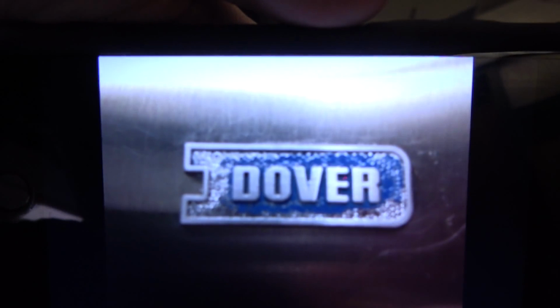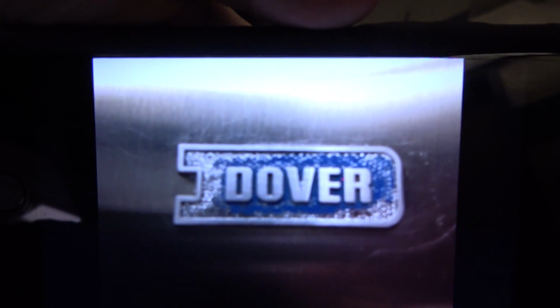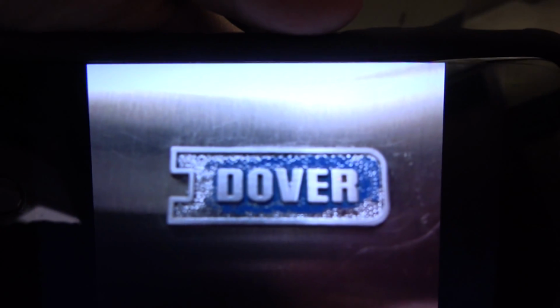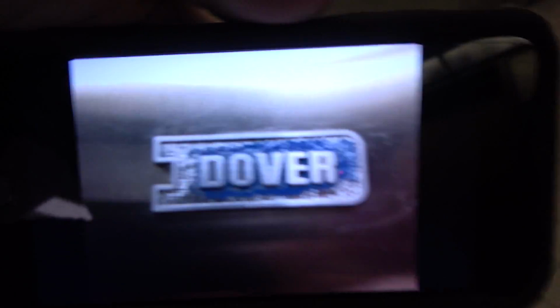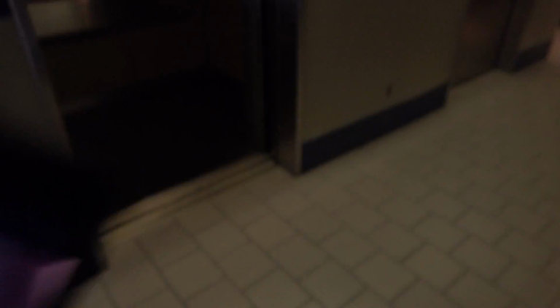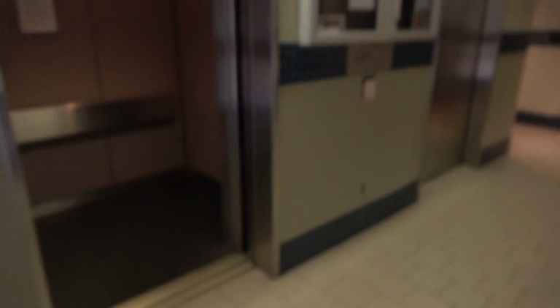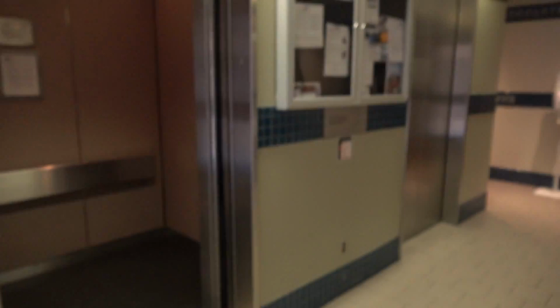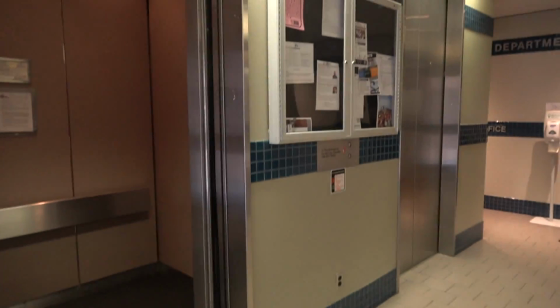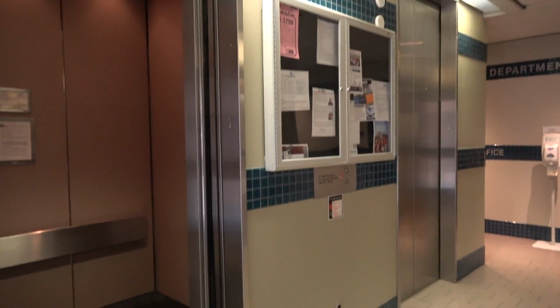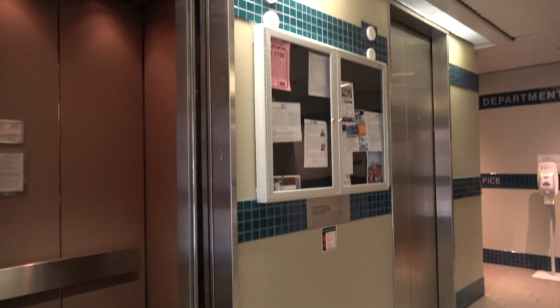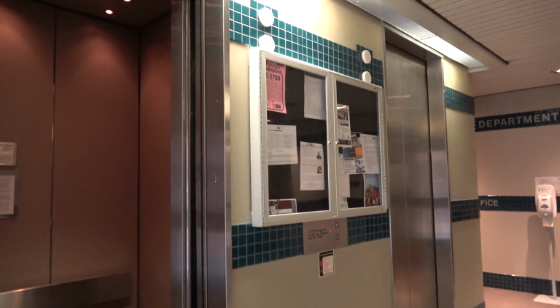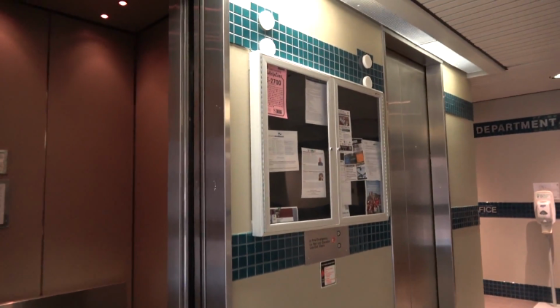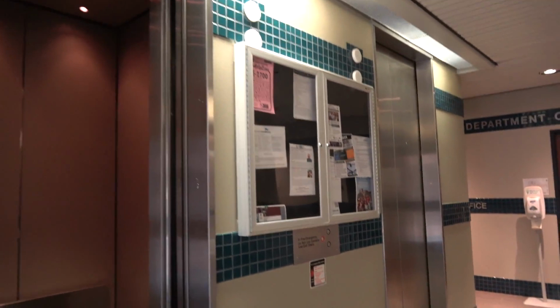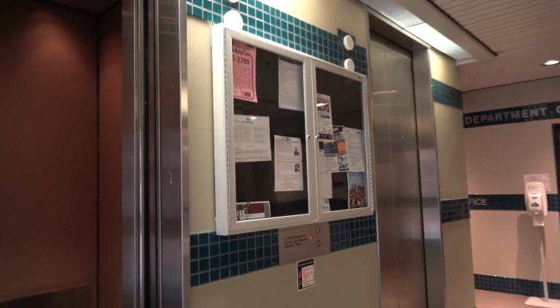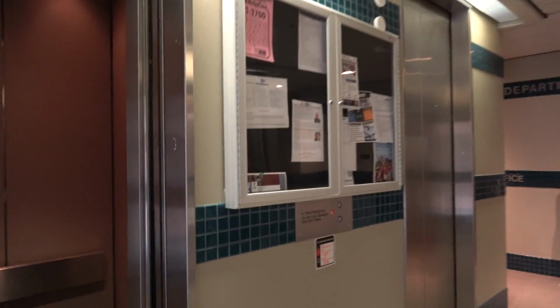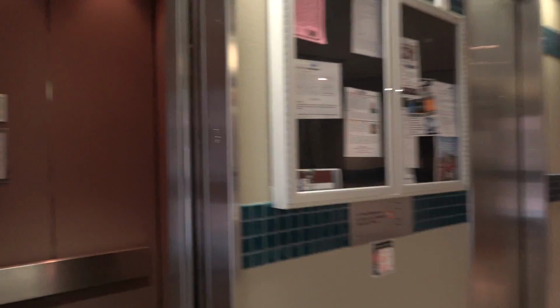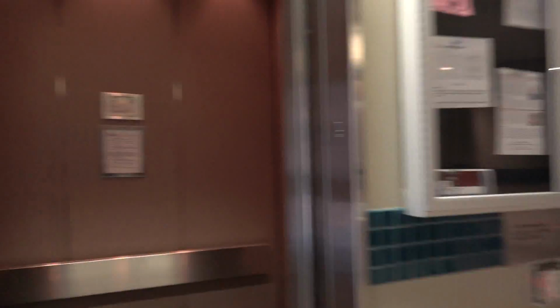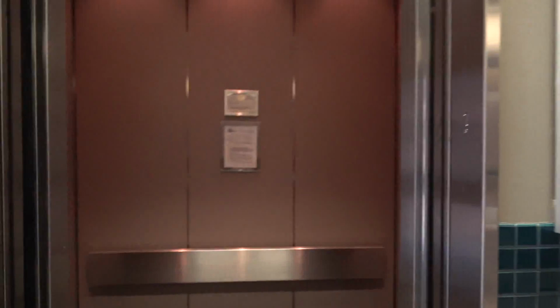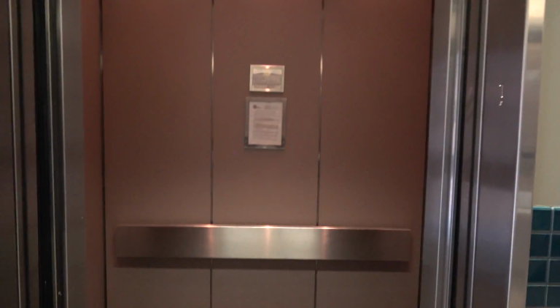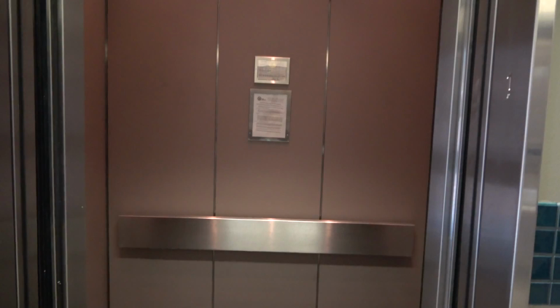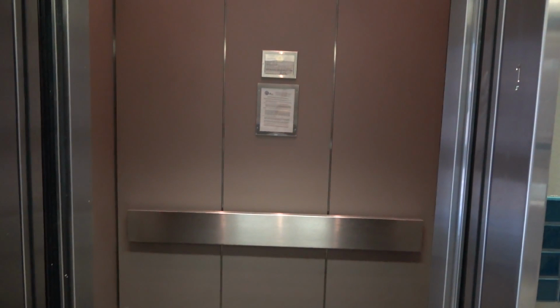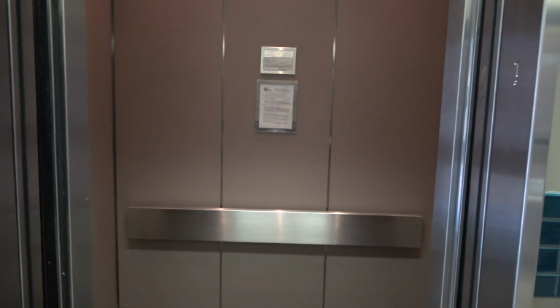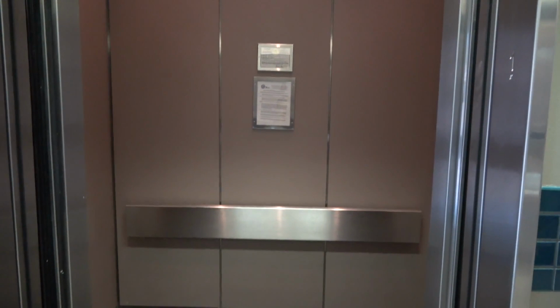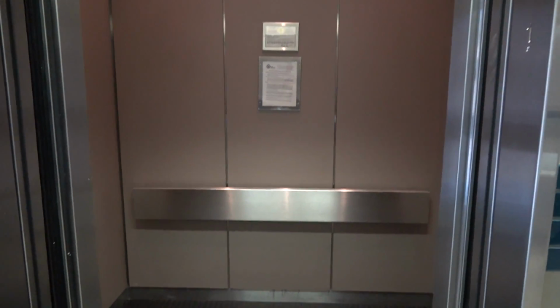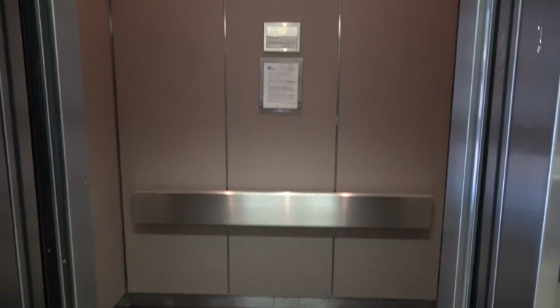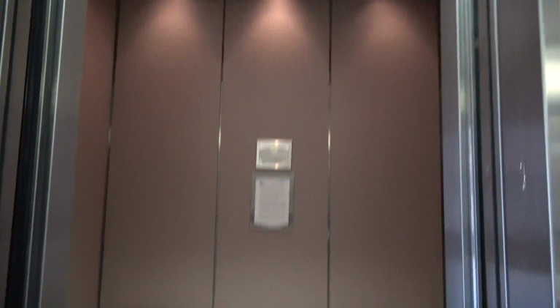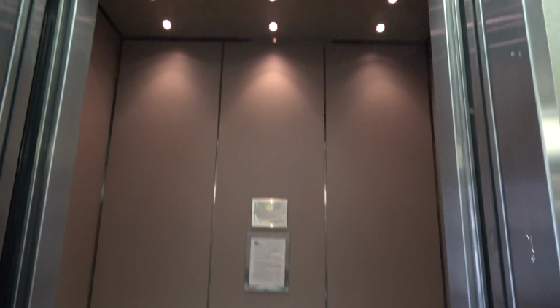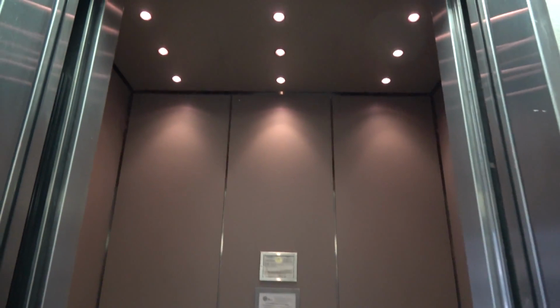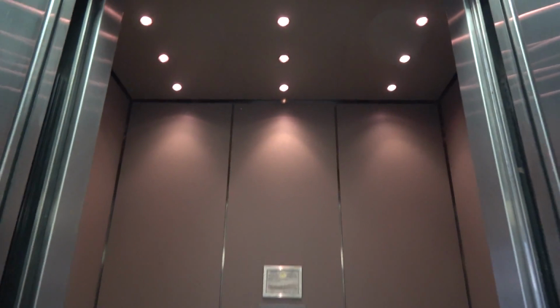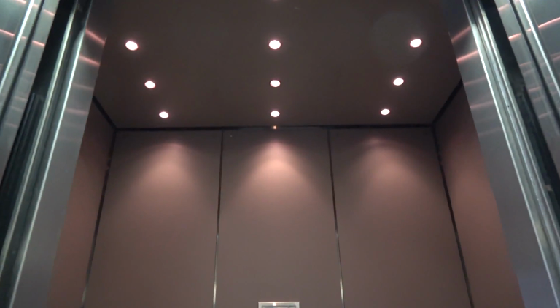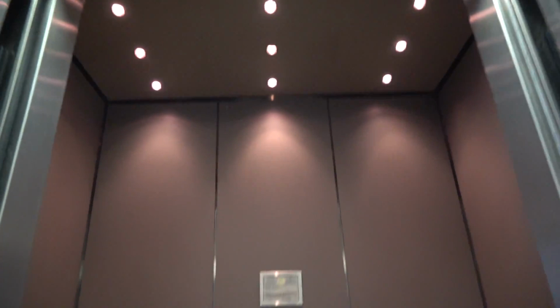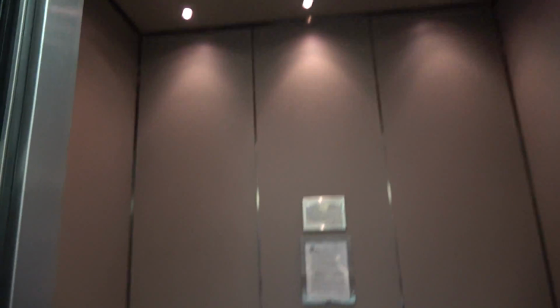We're at the Mechanical Engineering Office Building, Texas A&M University, College Station, Texas, with the 1984 Dover.